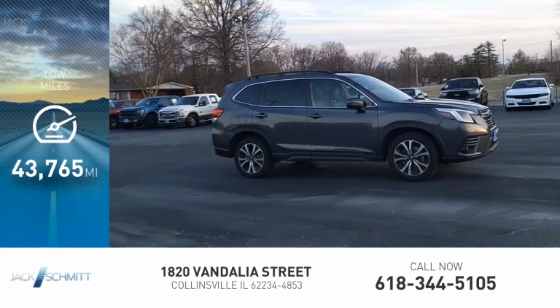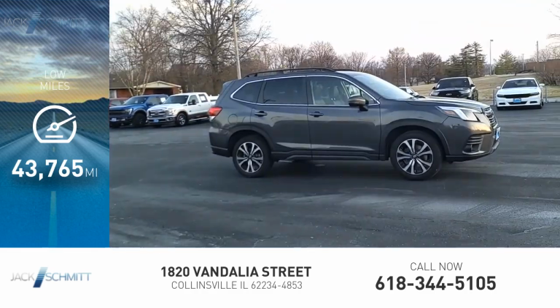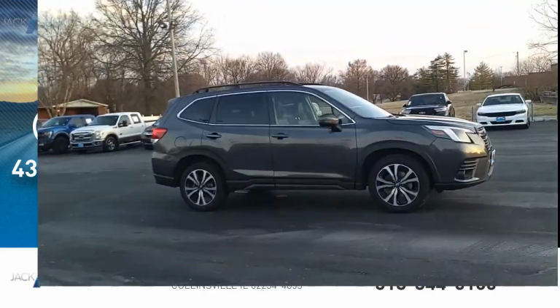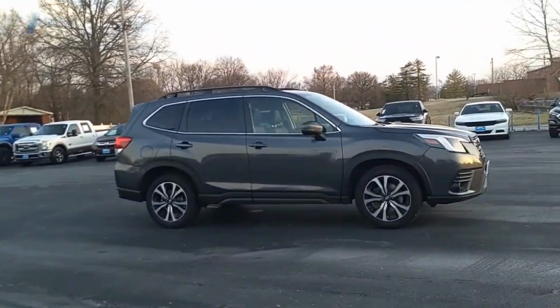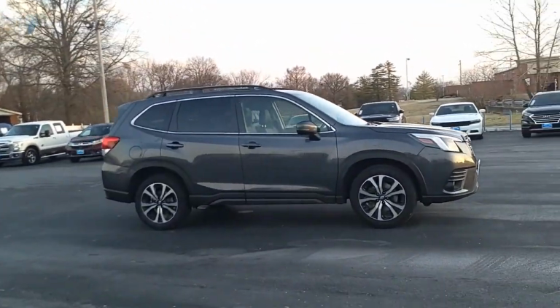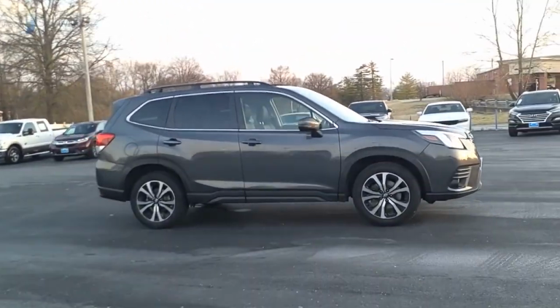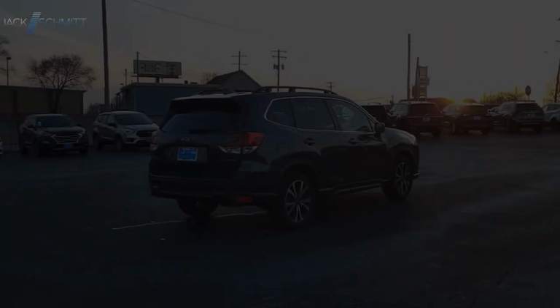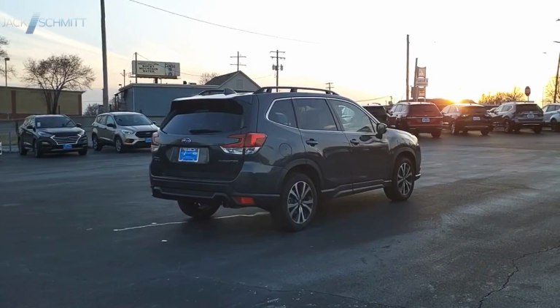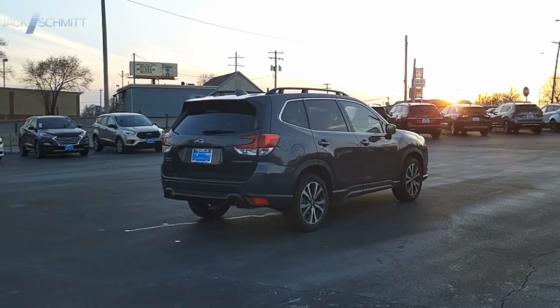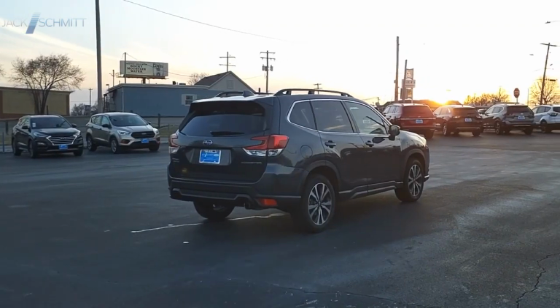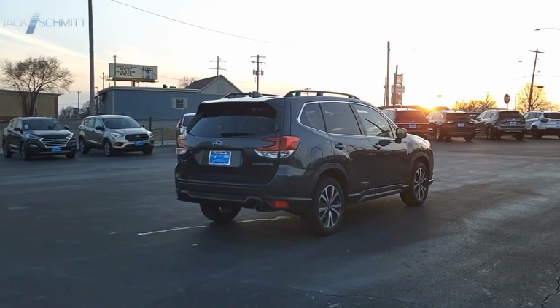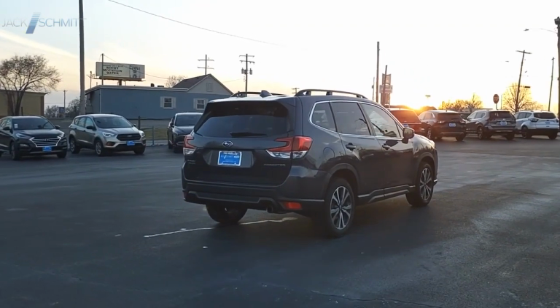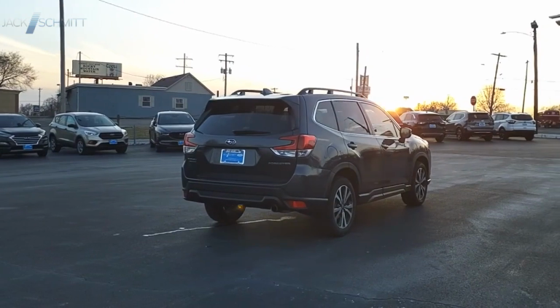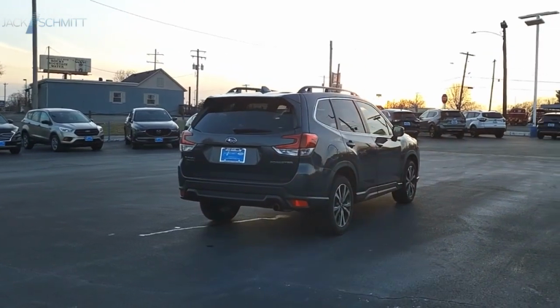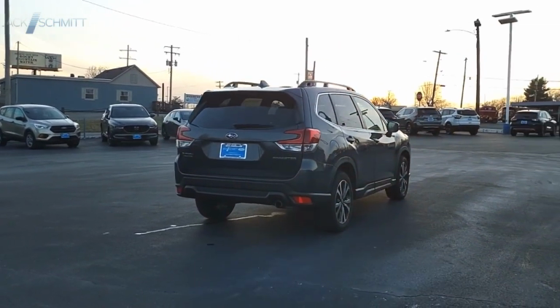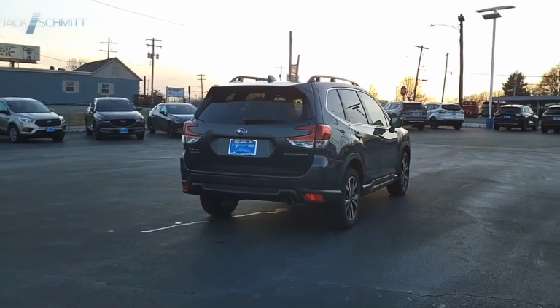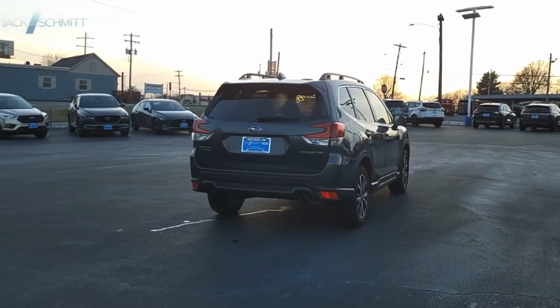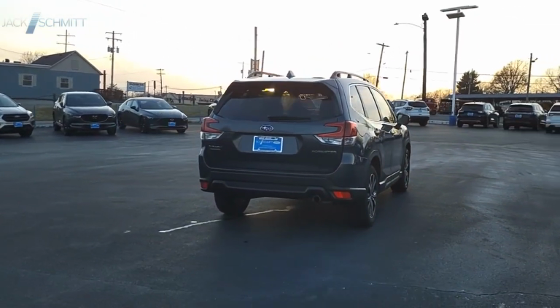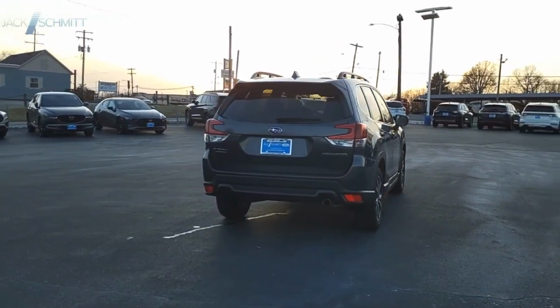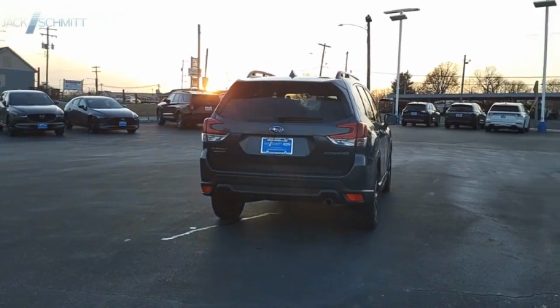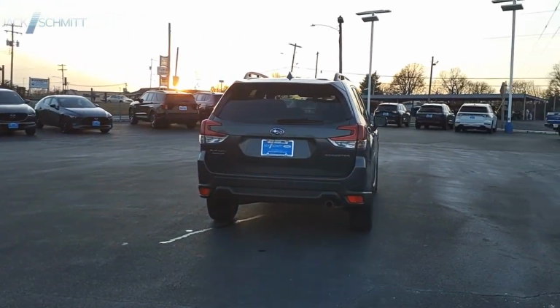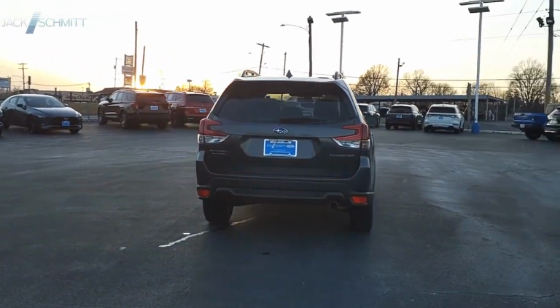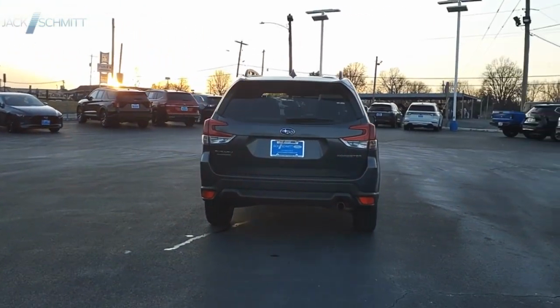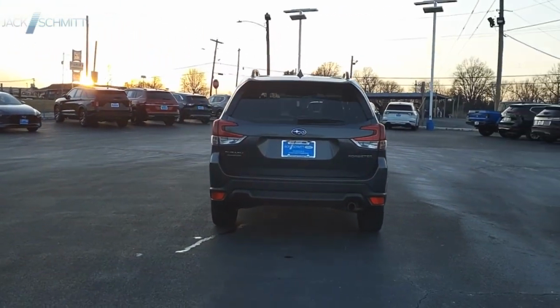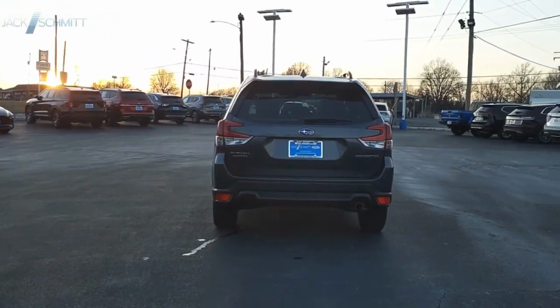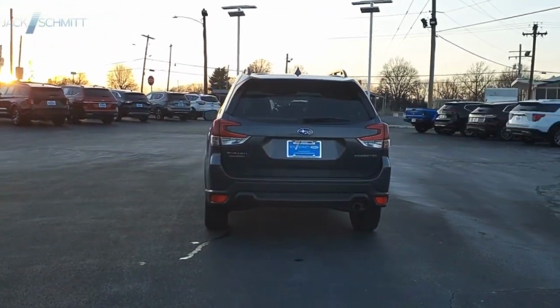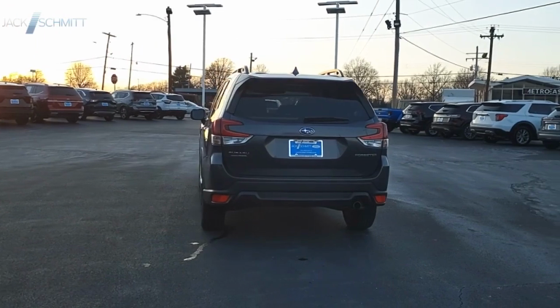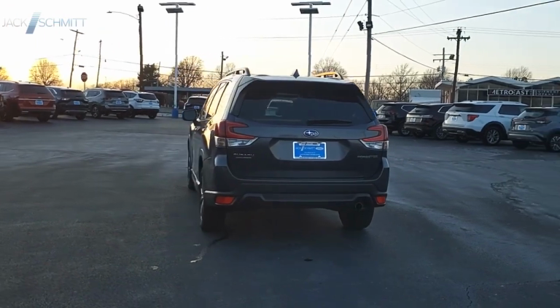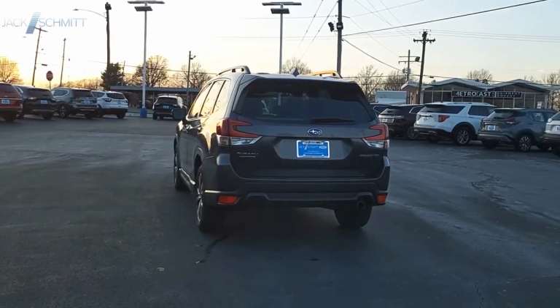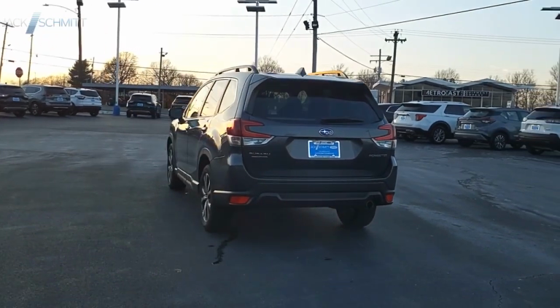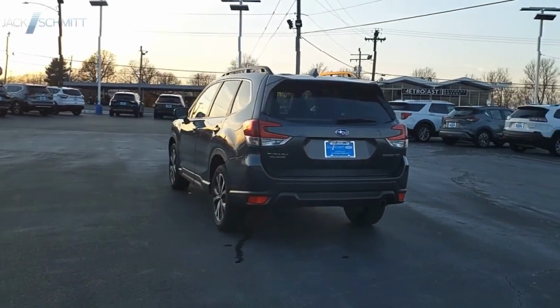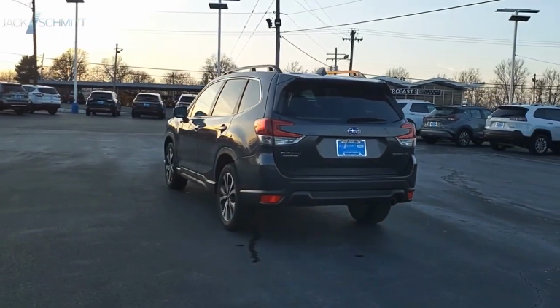The Subaru Forester is a sensible, practical, and affordable vehicle. It has an impressive comfortable ride and handles well. Drive away with a great deal on this vehicle — call or stop in today.